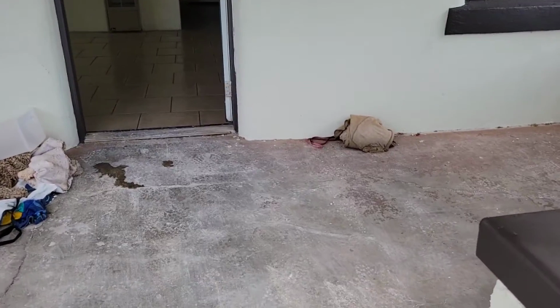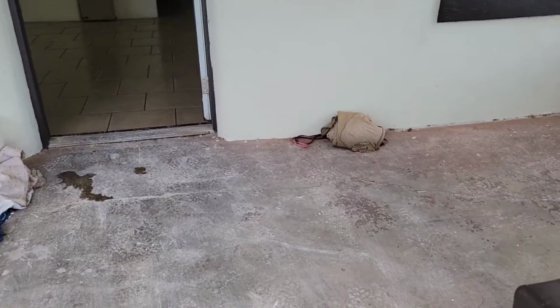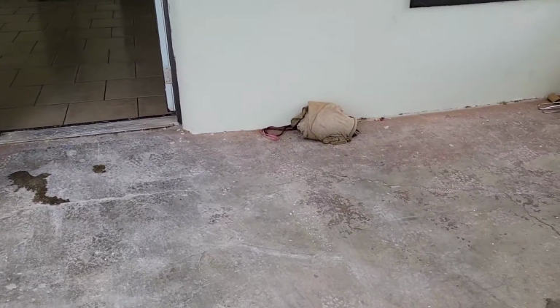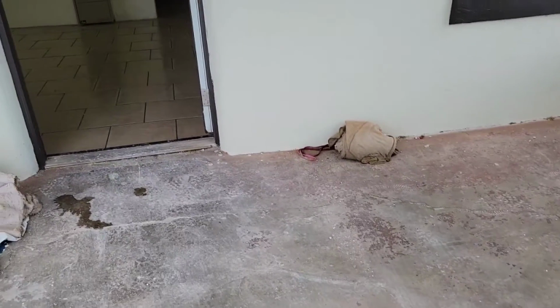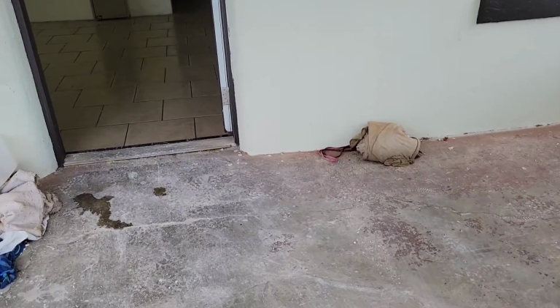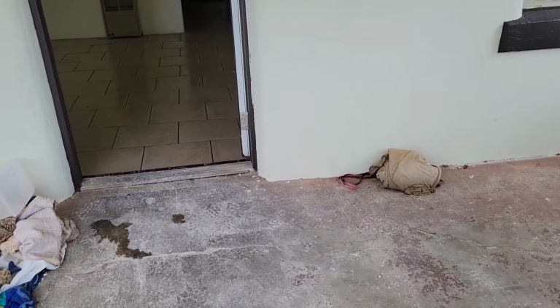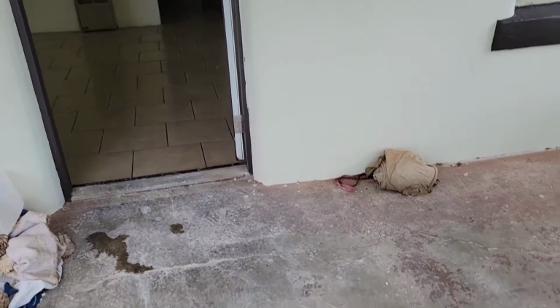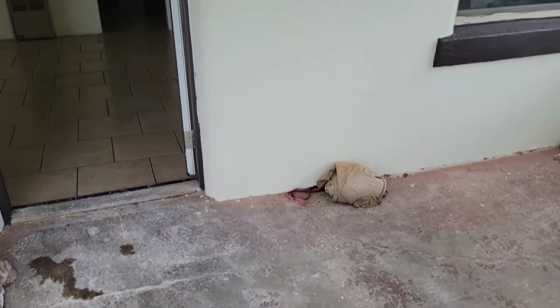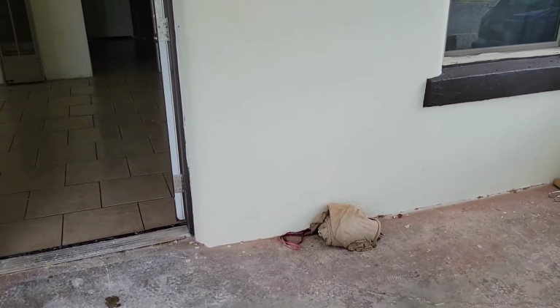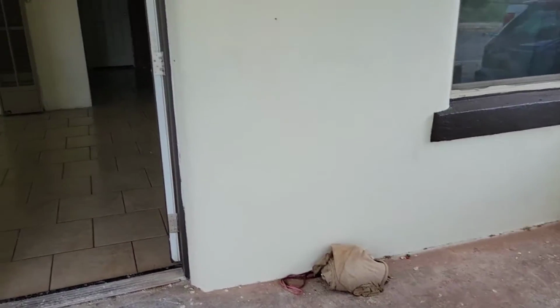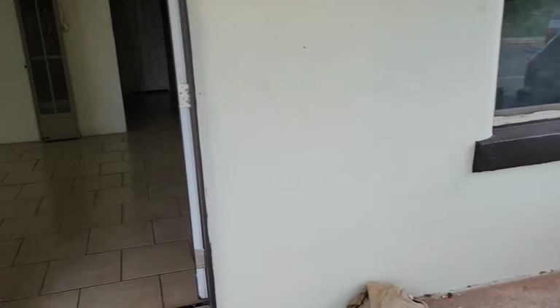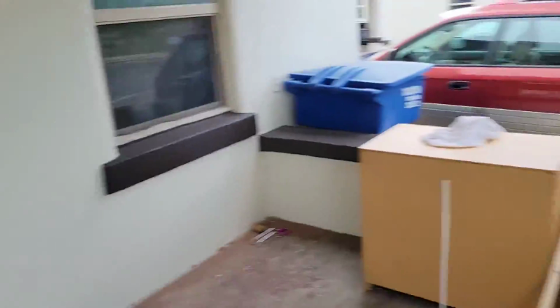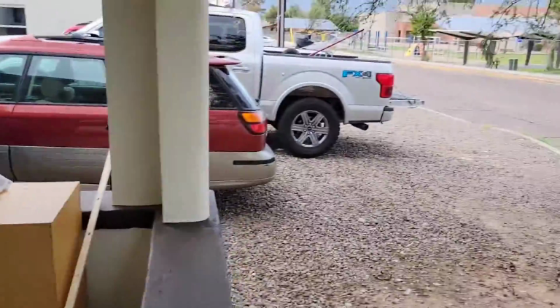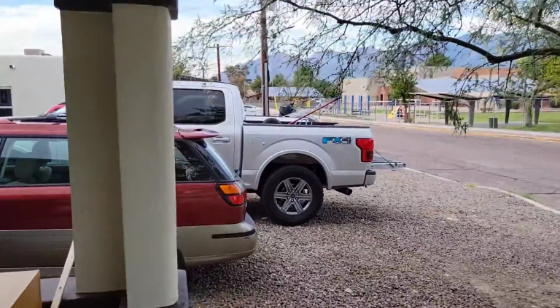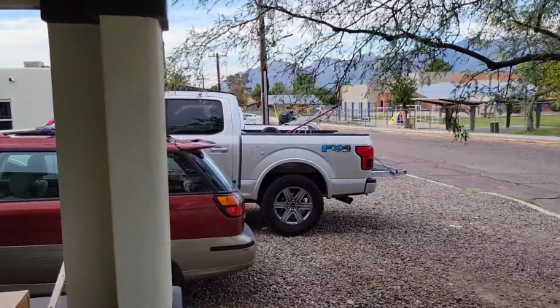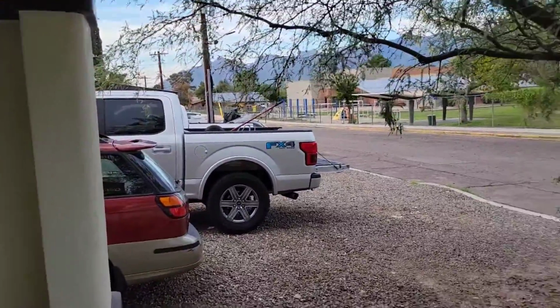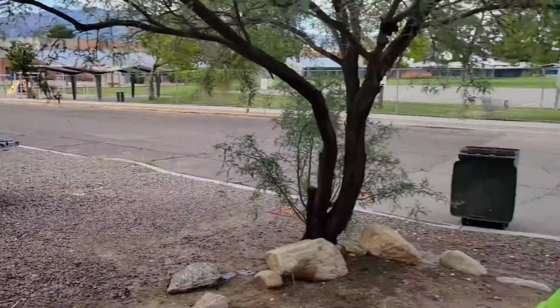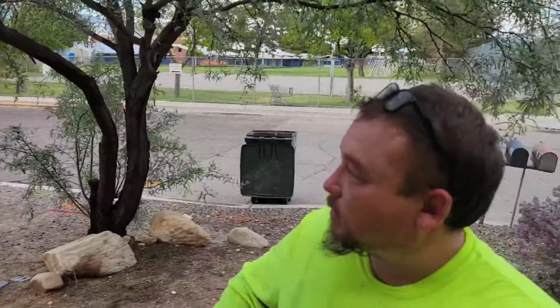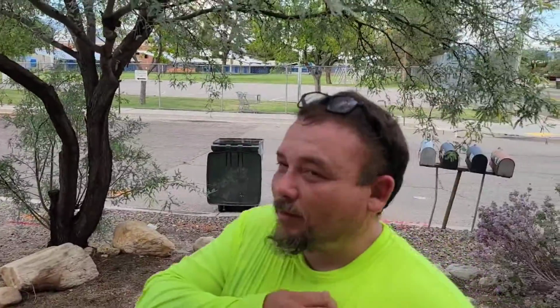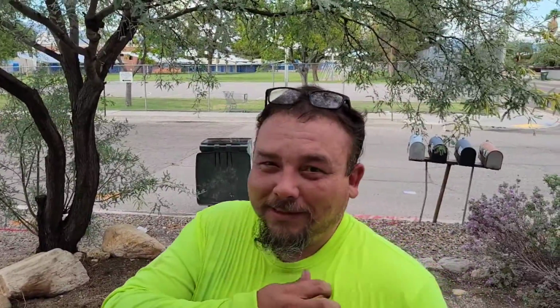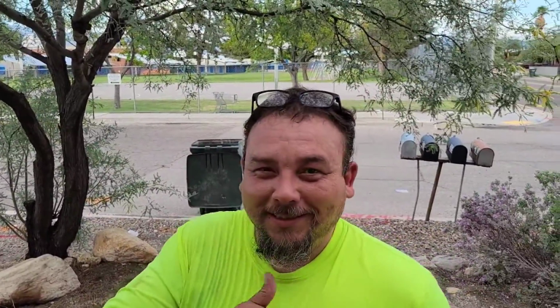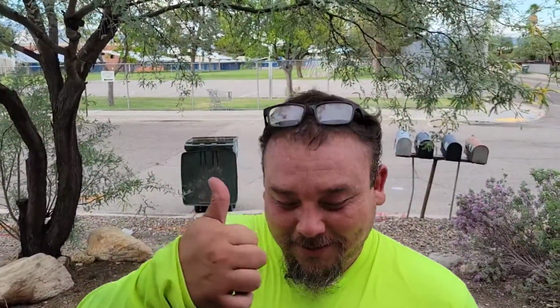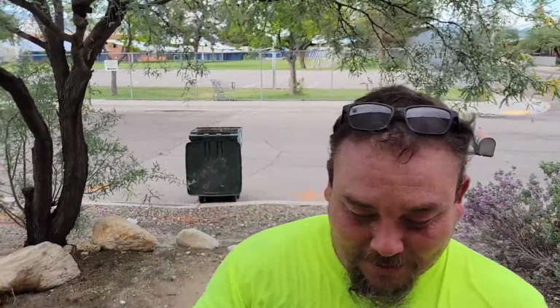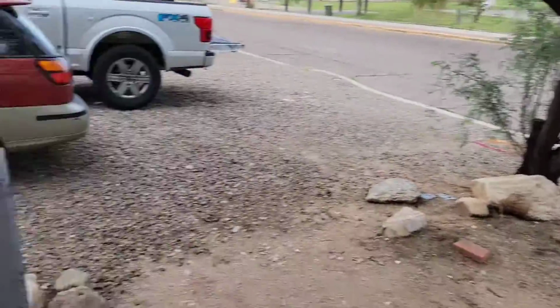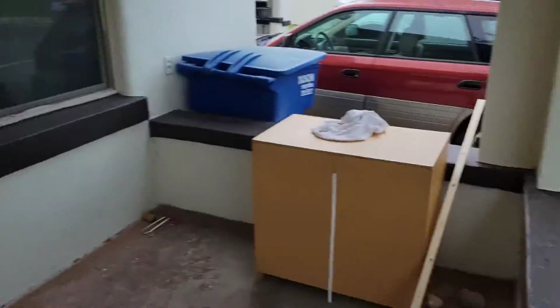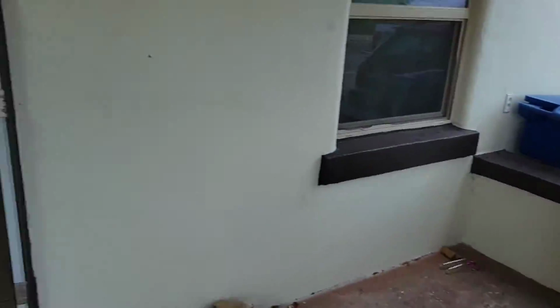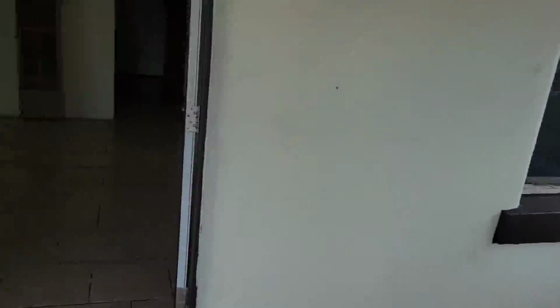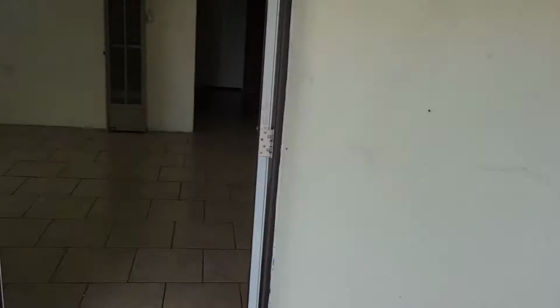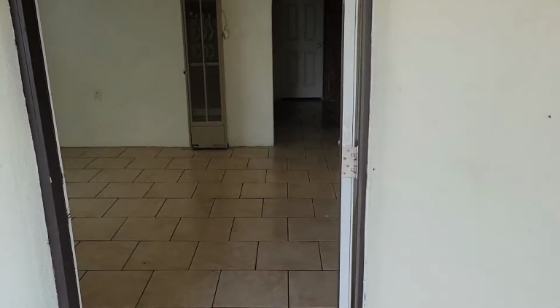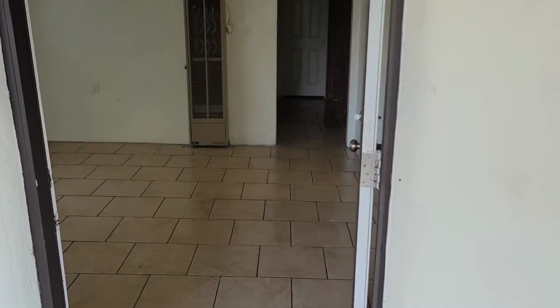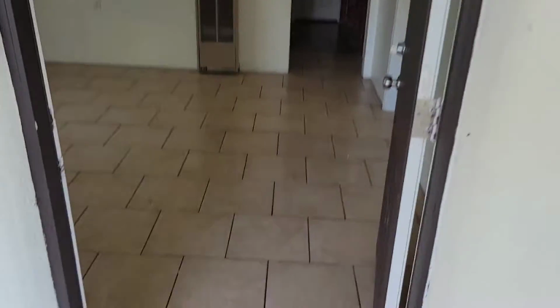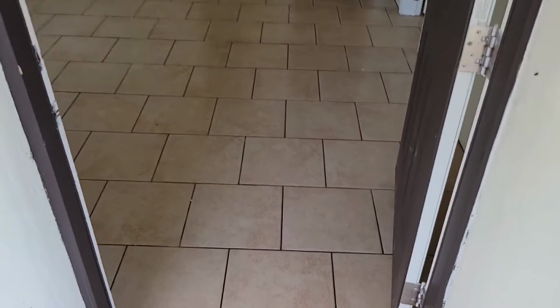We're at one of our properties that we work on. There's Raul's truck — there's the man, the myth, the legend. Okay, we're going in.